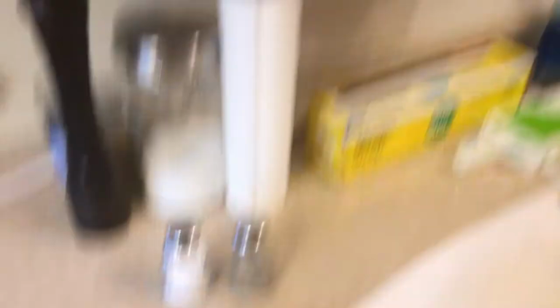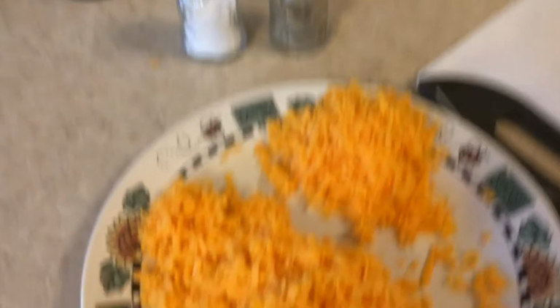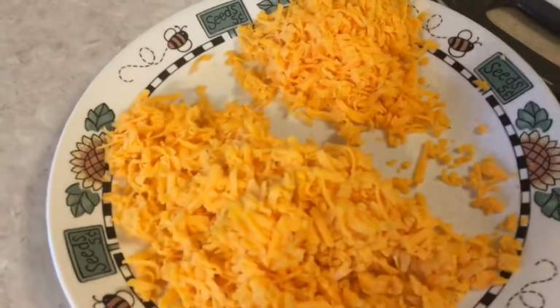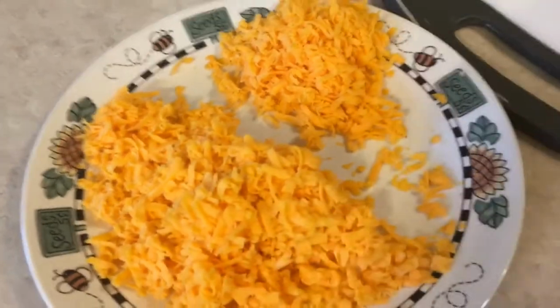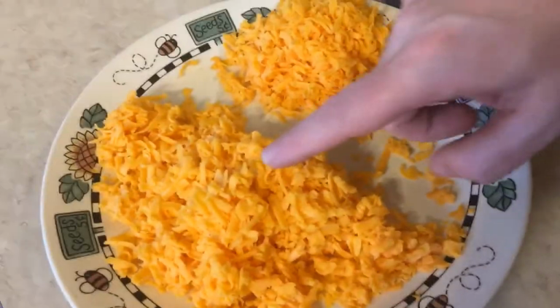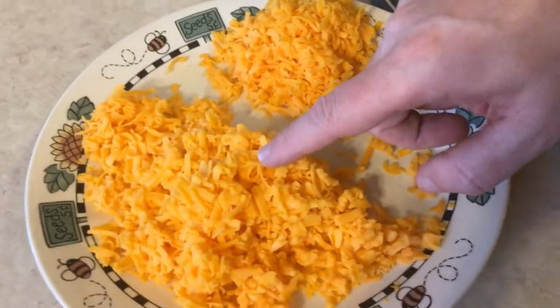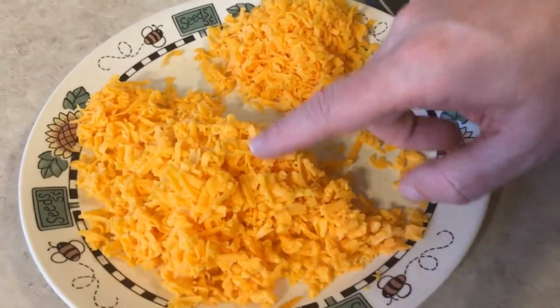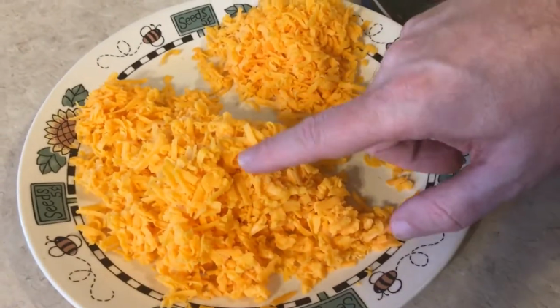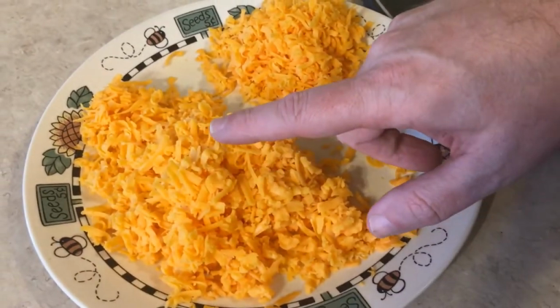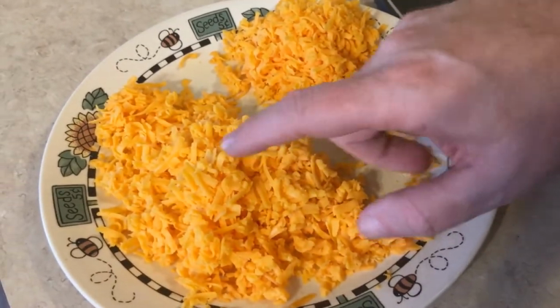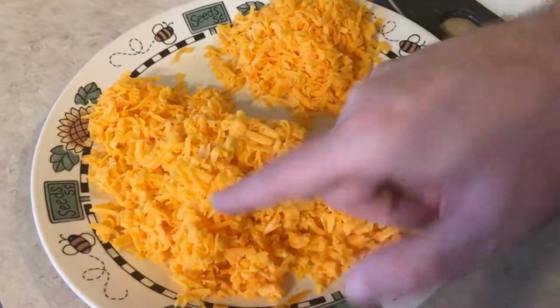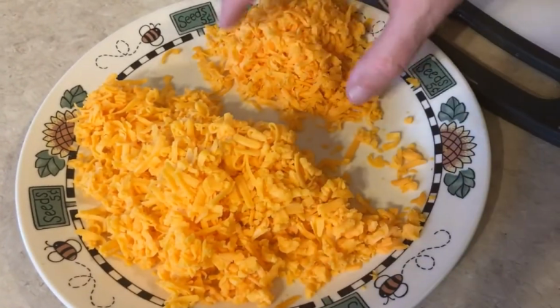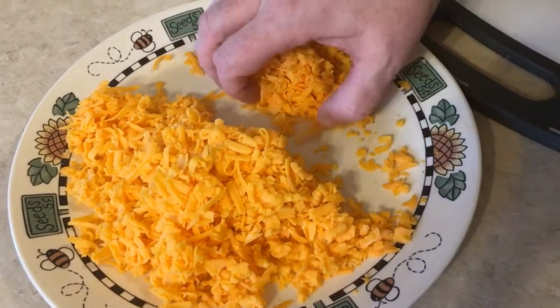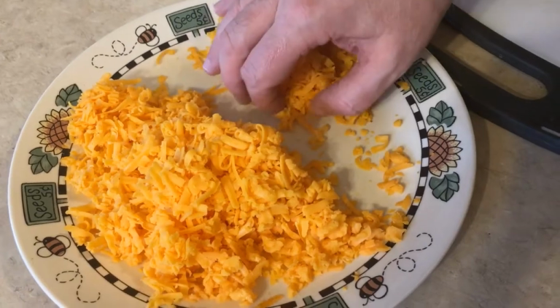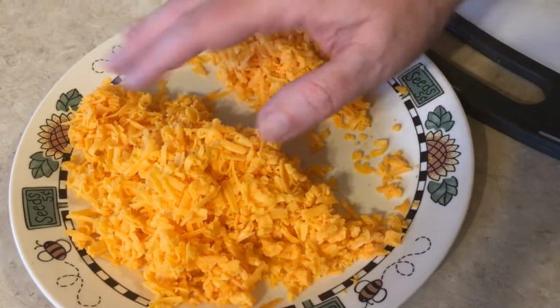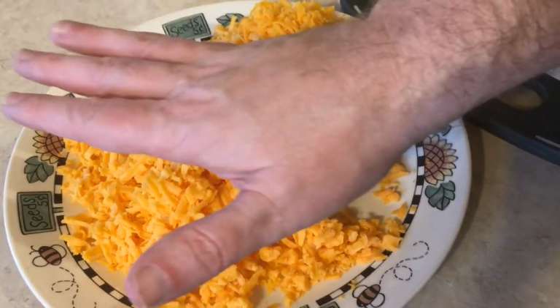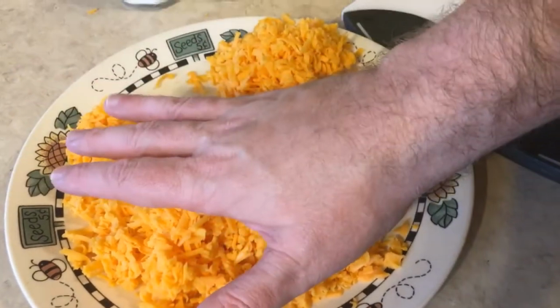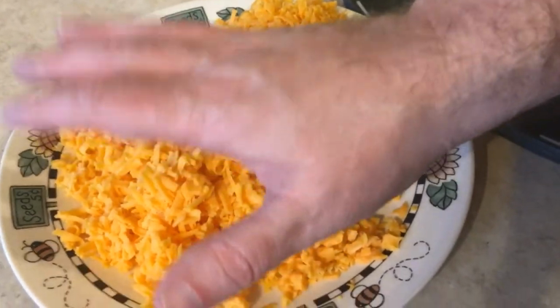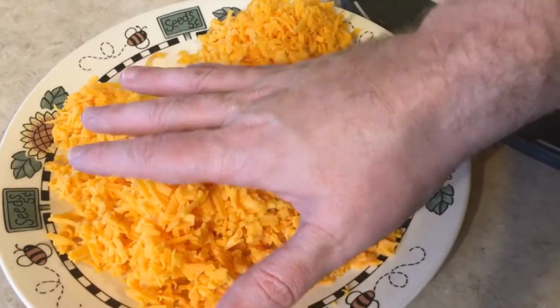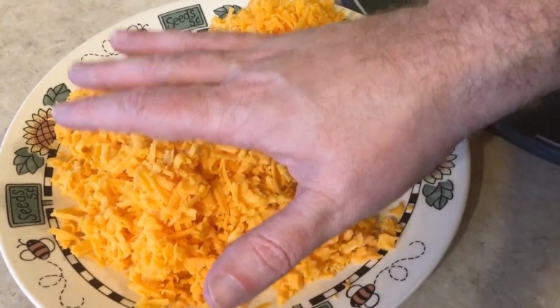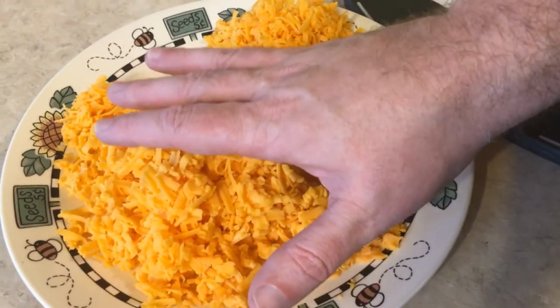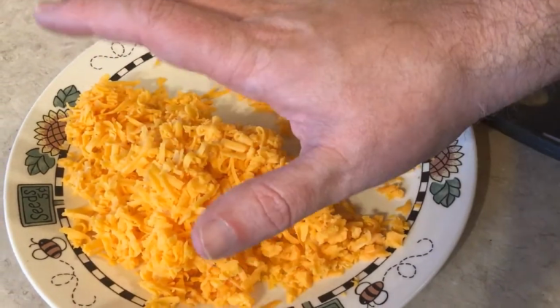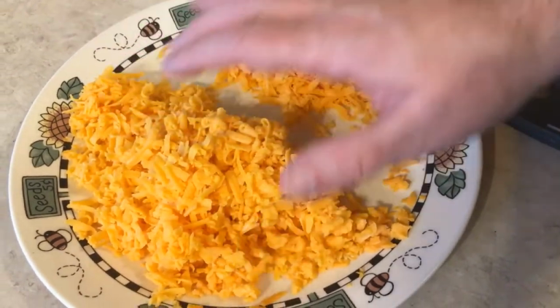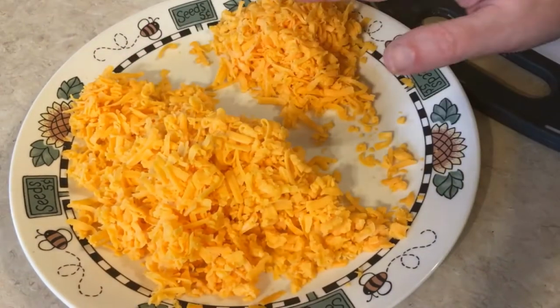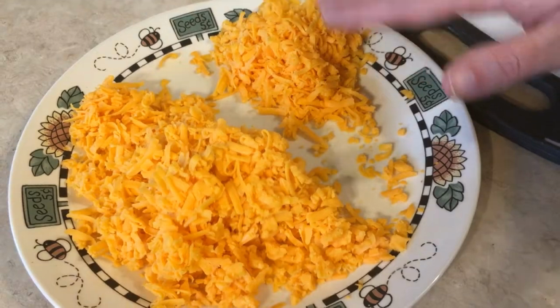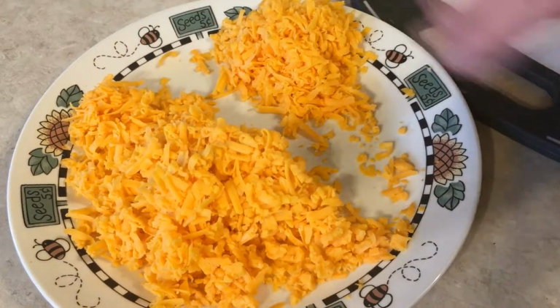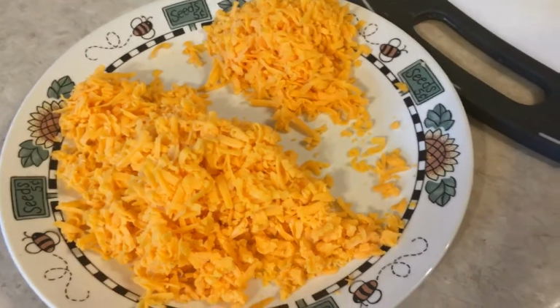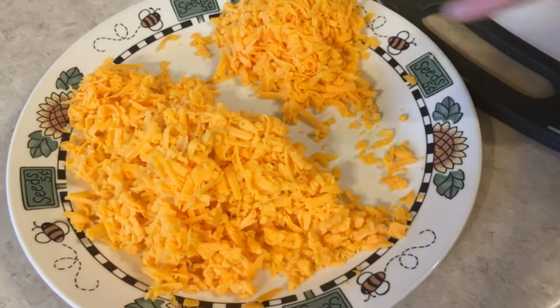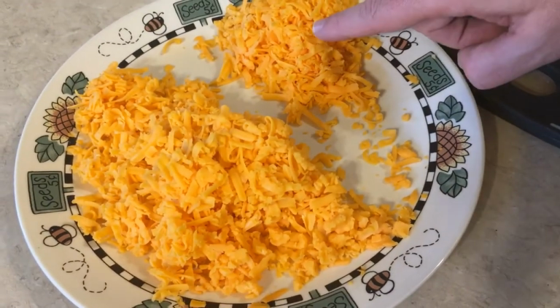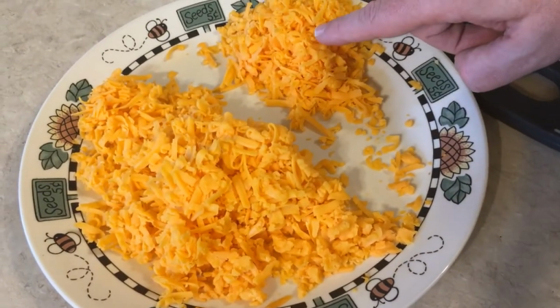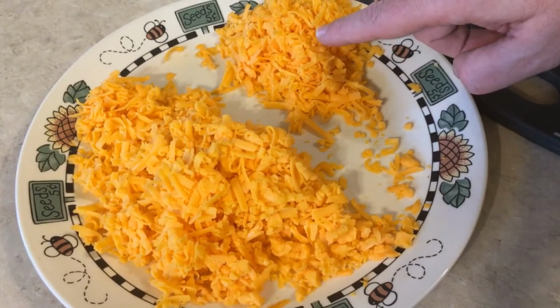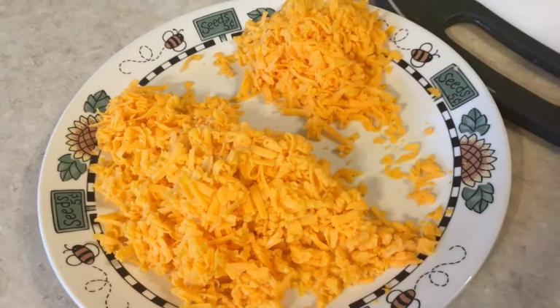We've got about 2 cups of sharp old cheddar cheese. We're saving 25% of it — 75% of it is going into the sauce, 25% is set aside, so that's about another half a cup right there.